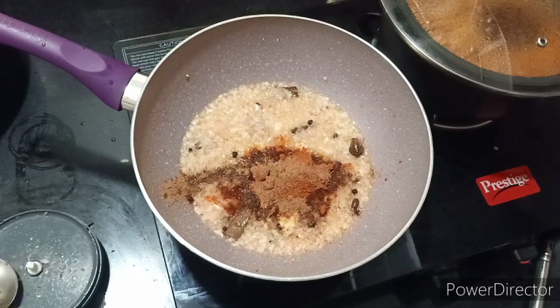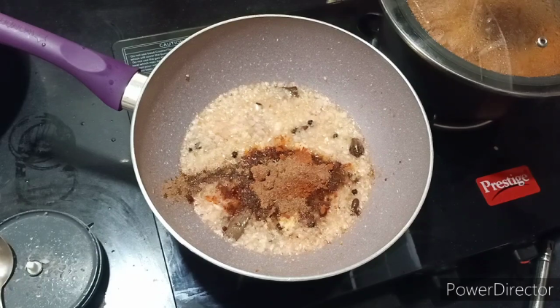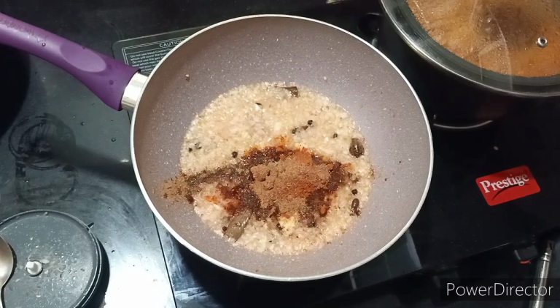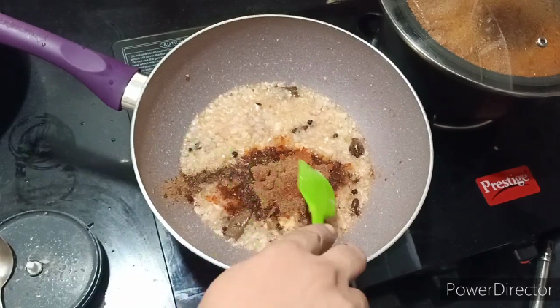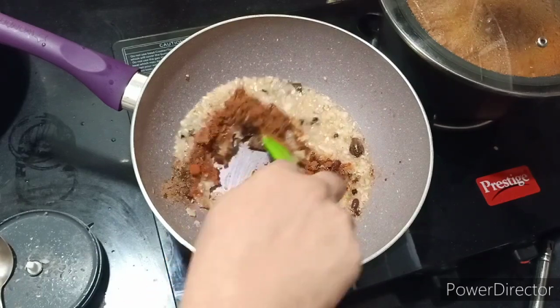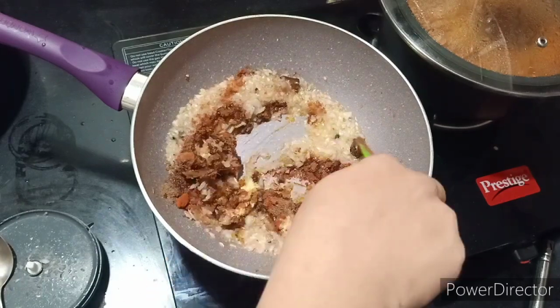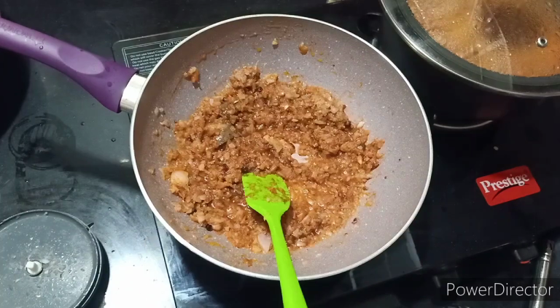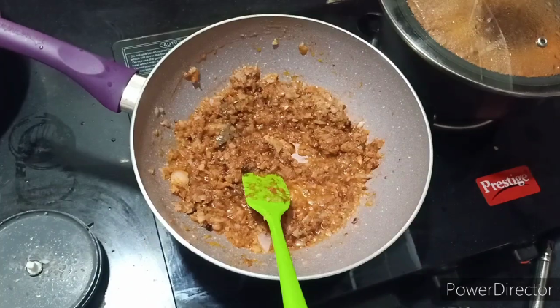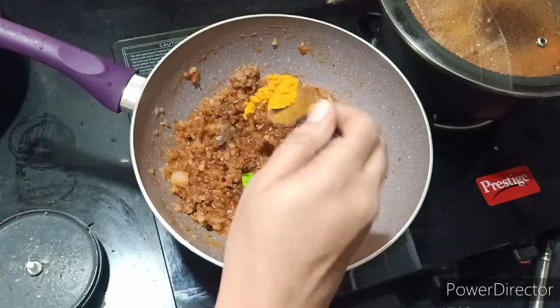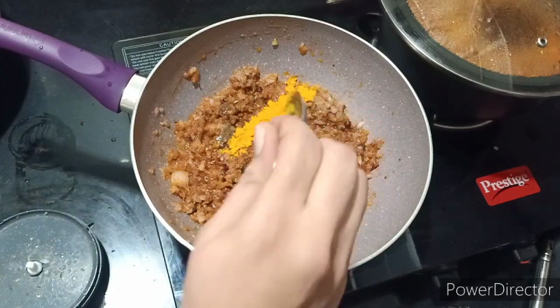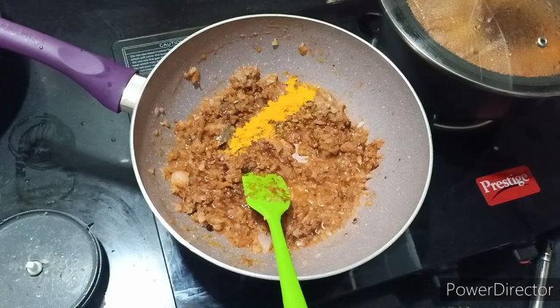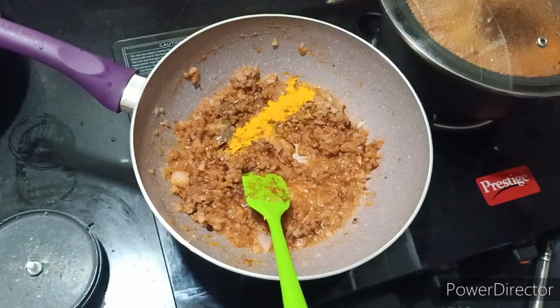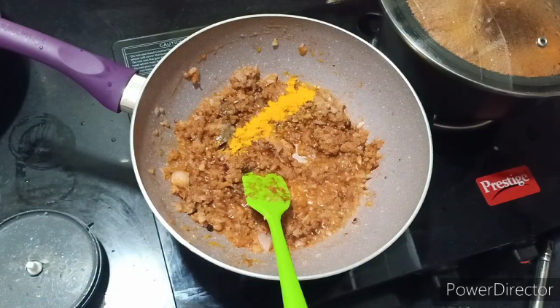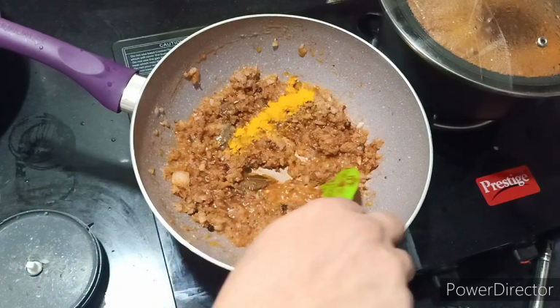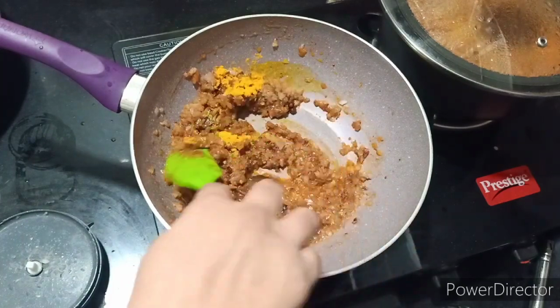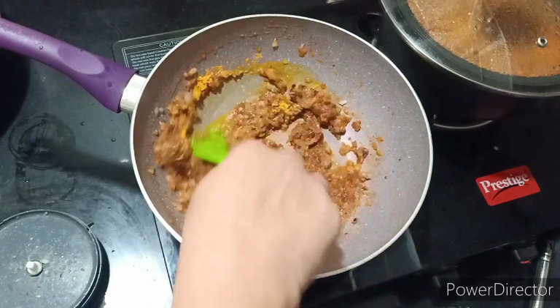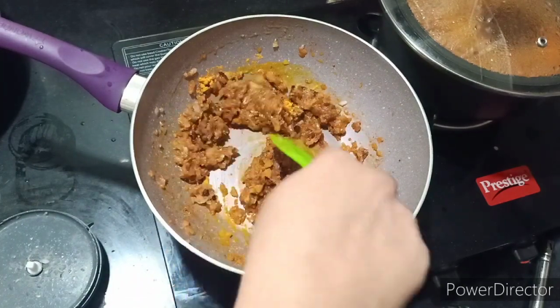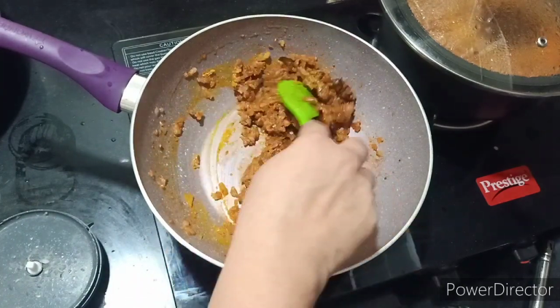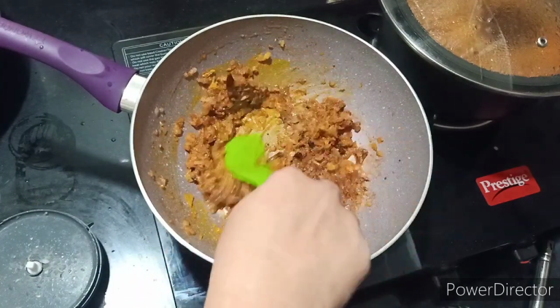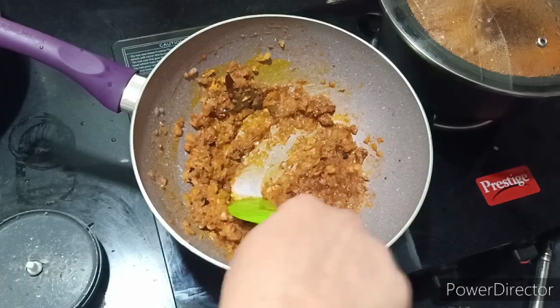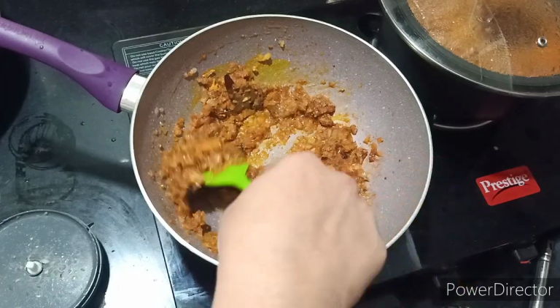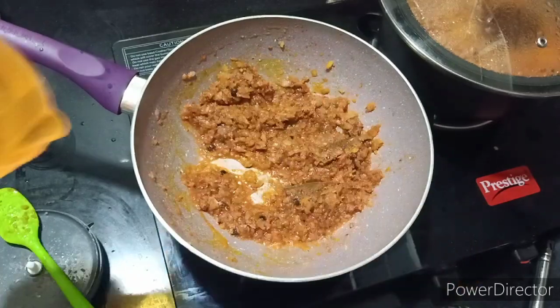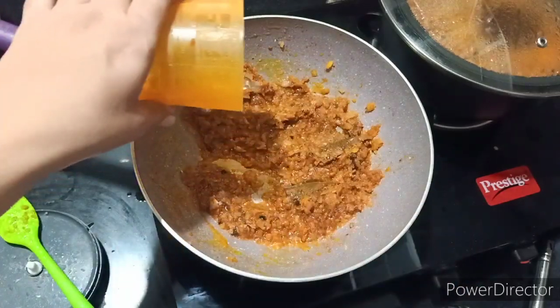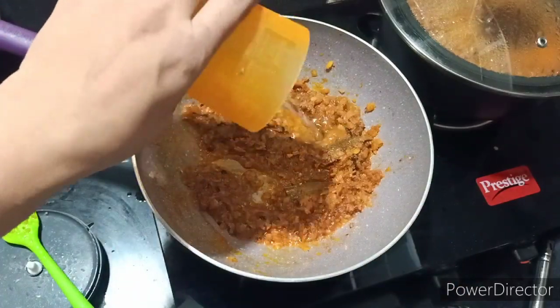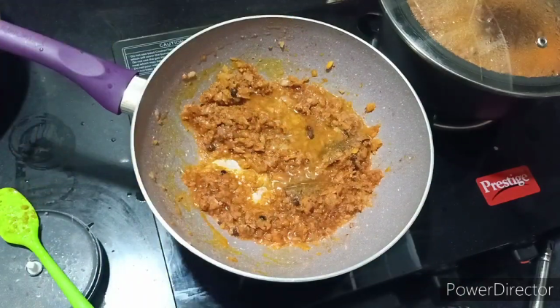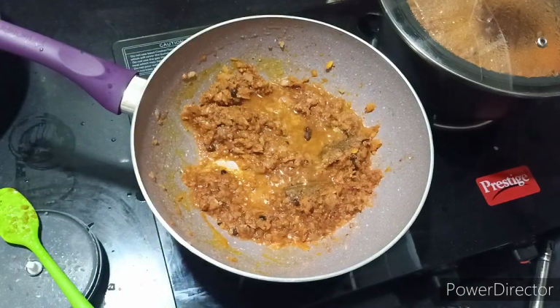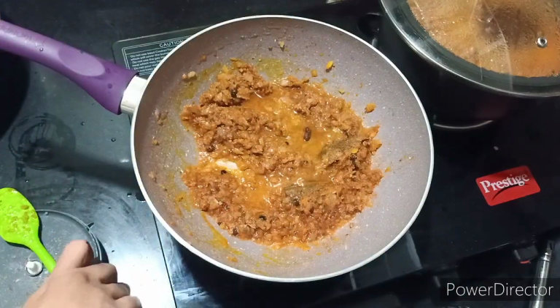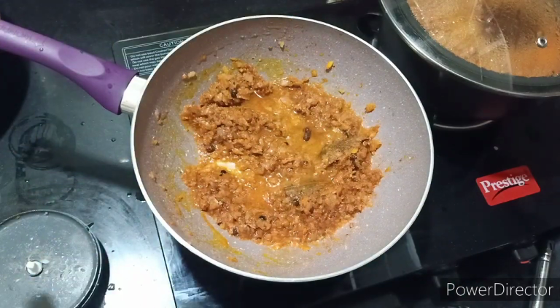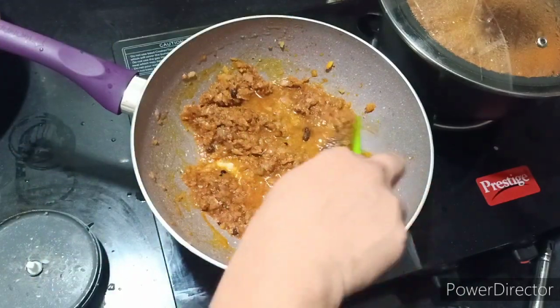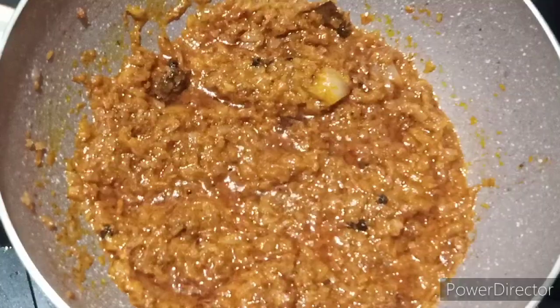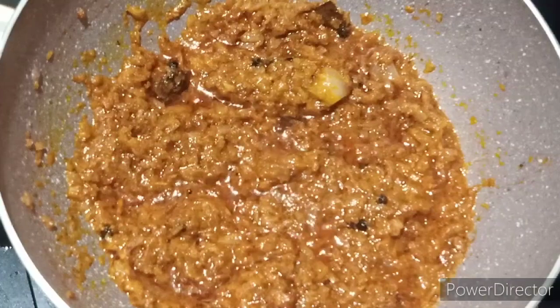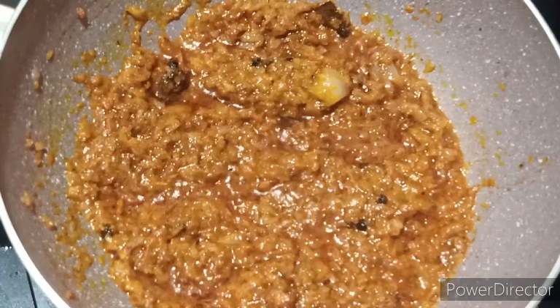I will also add my special hot masala — I will share that recipe with you separately. I forgot to add salt, so it is necessary to add salt as well. When you add the powder masalas, since the adrak lehsun has dried out, you need to add a little water, otherwise the masala will burn.